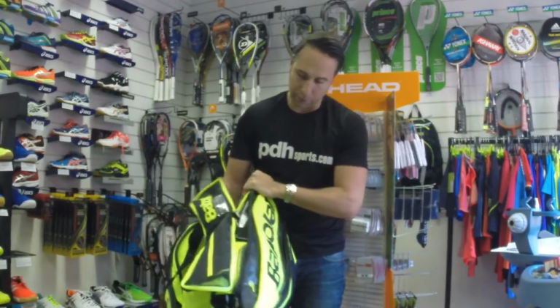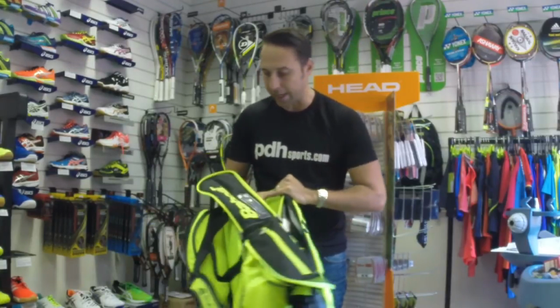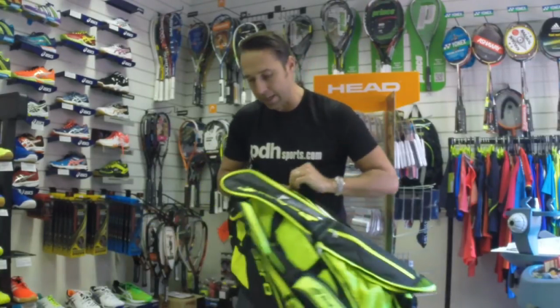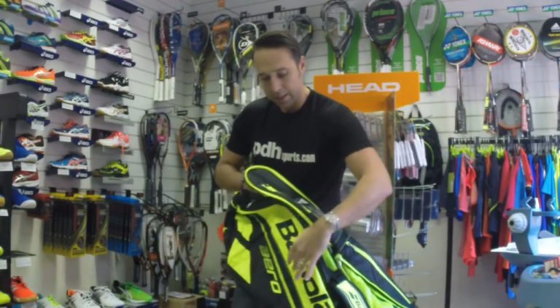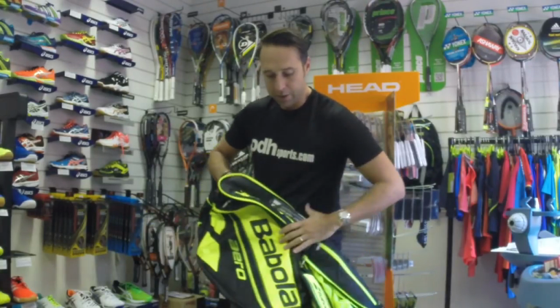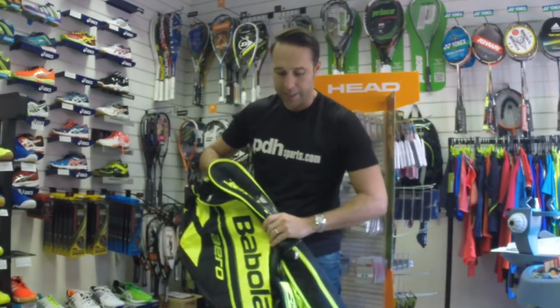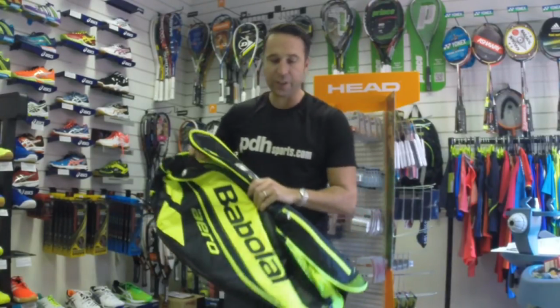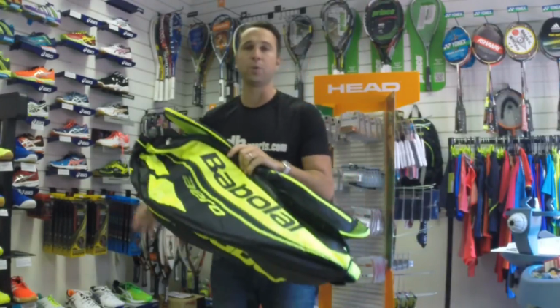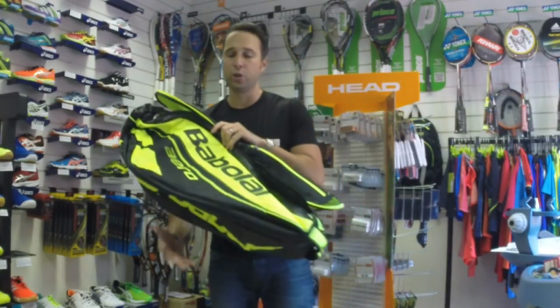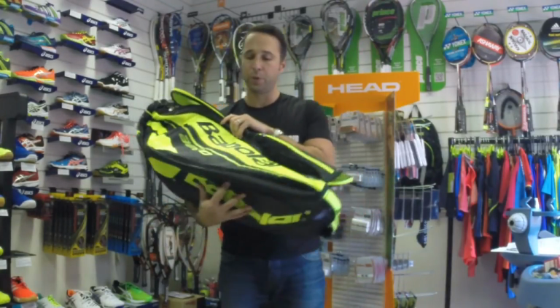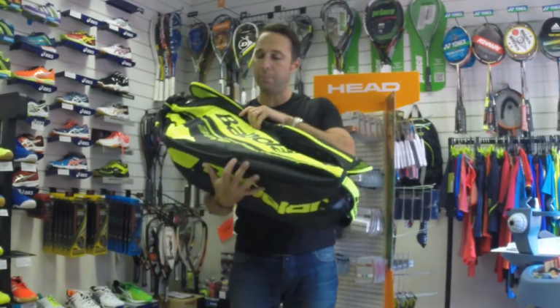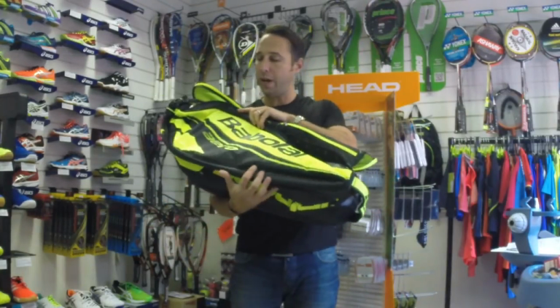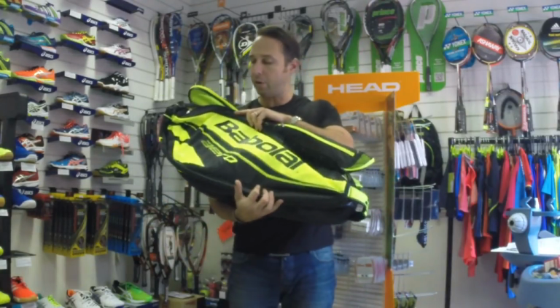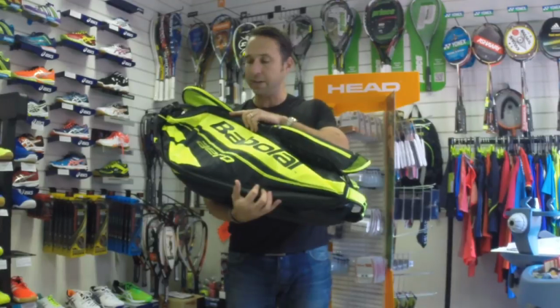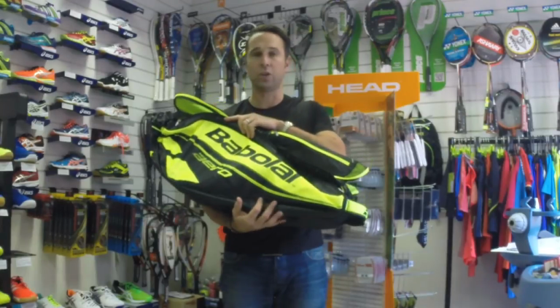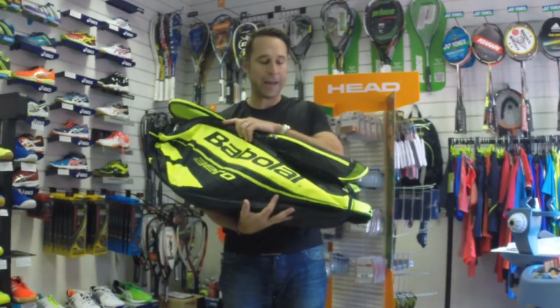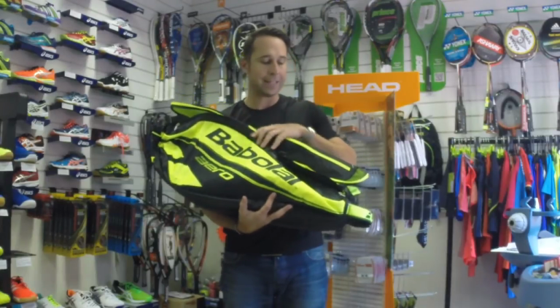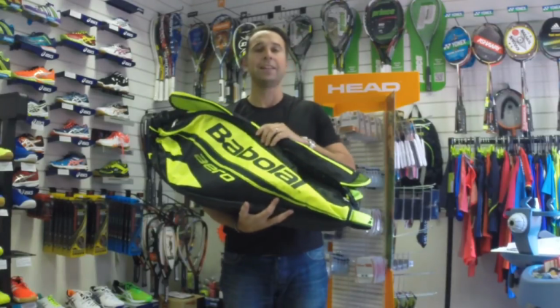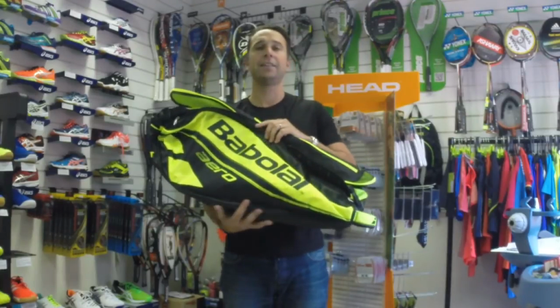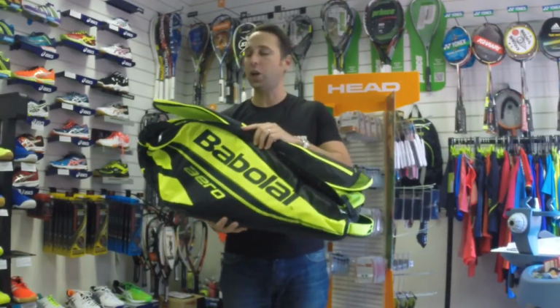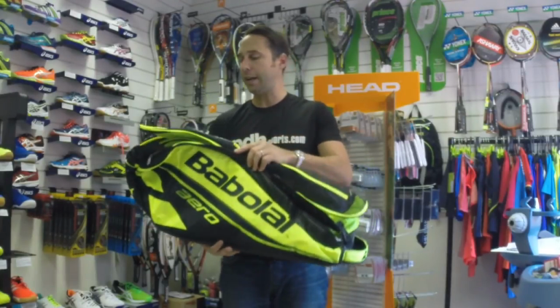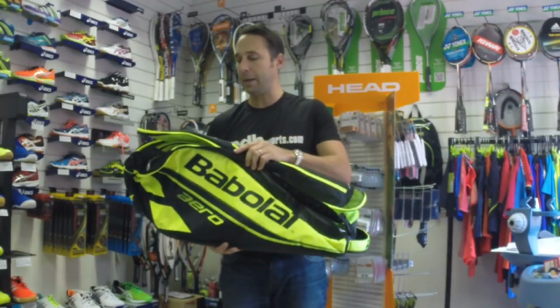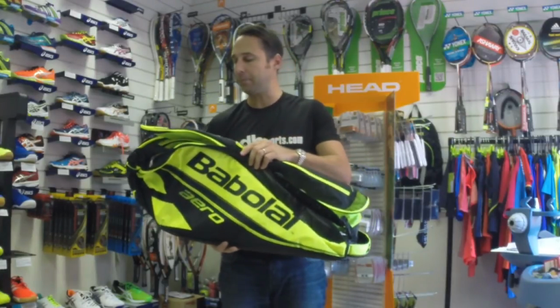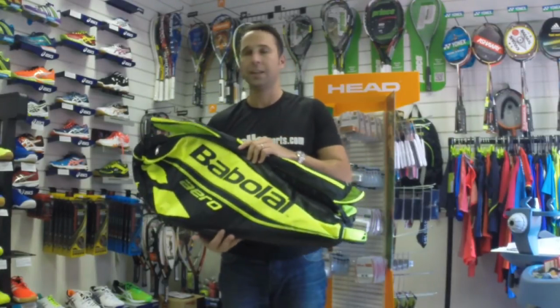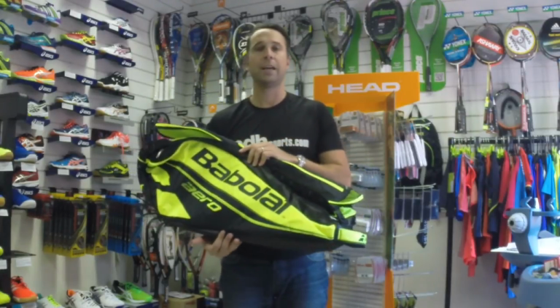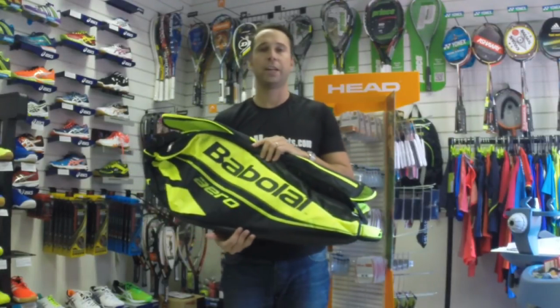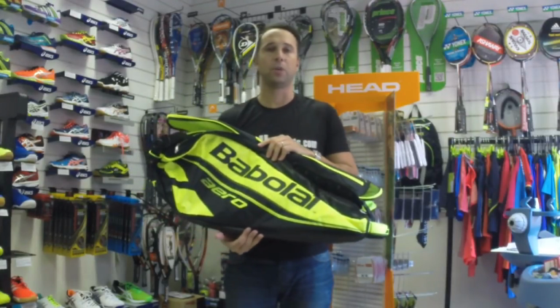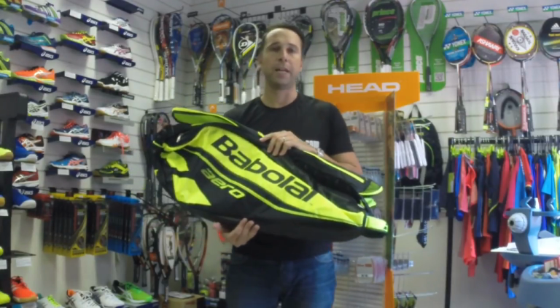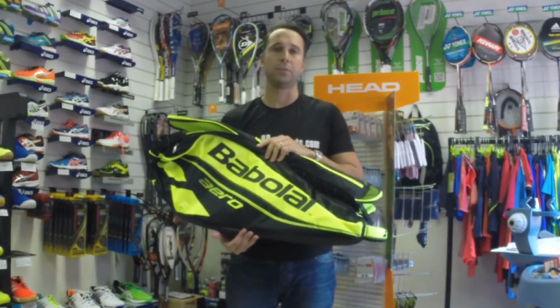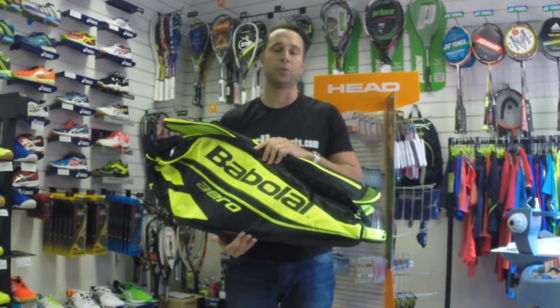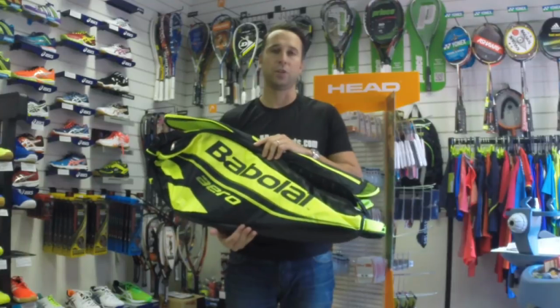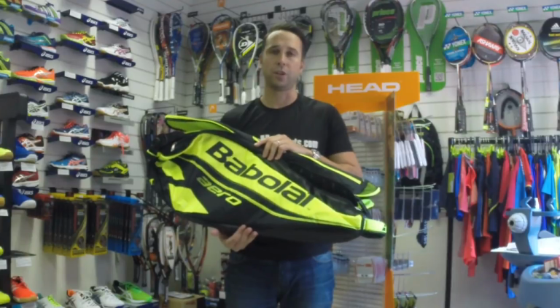So this fits in with the new Pure Aero range of bags — this is the 9 Racket Bag, and it's now available at pdhsports.com.